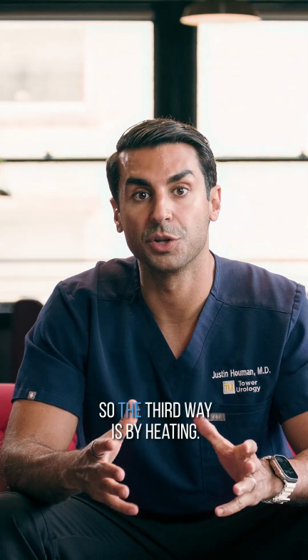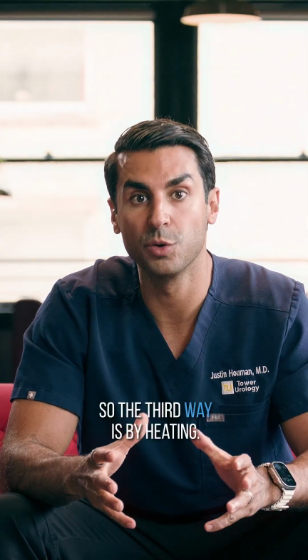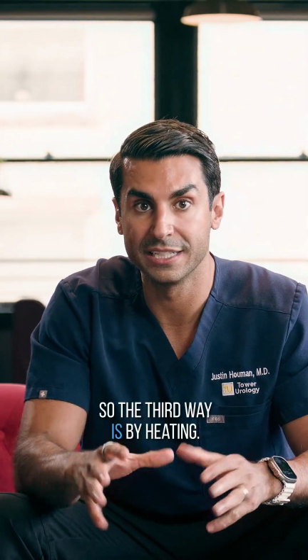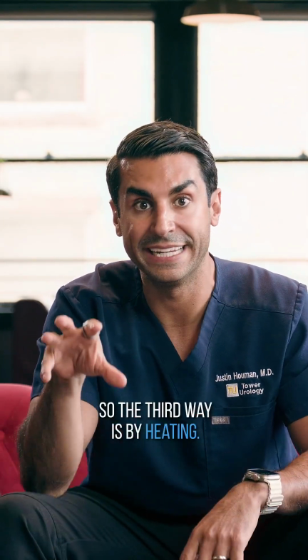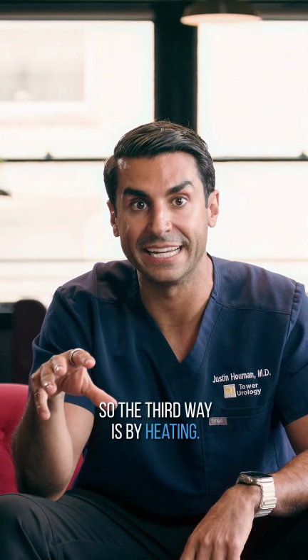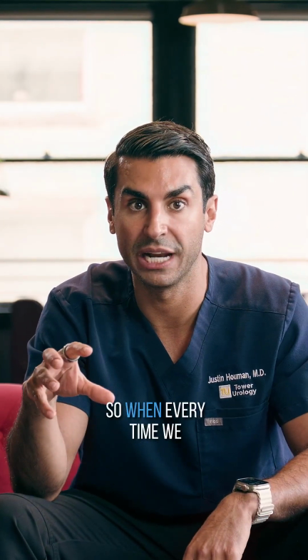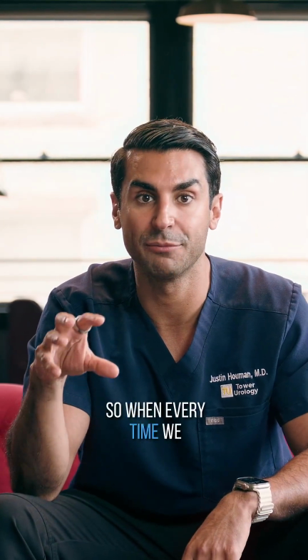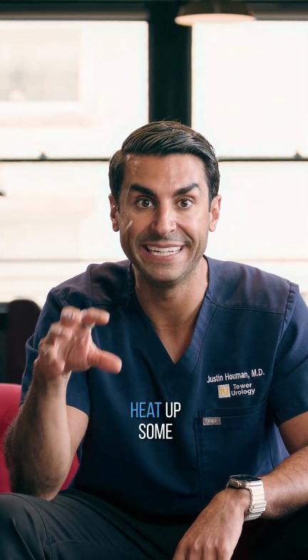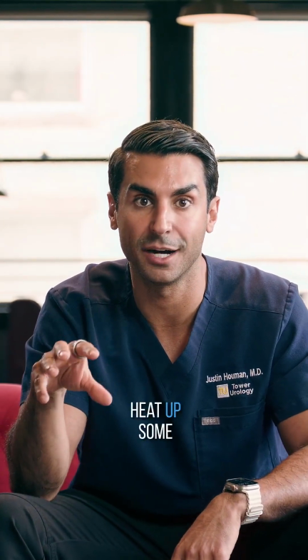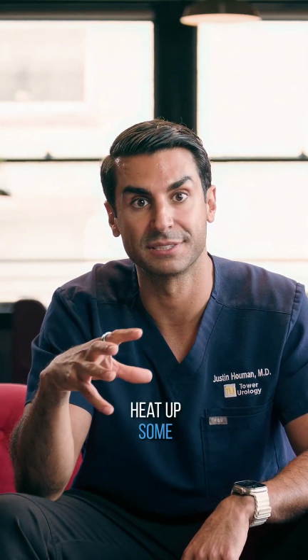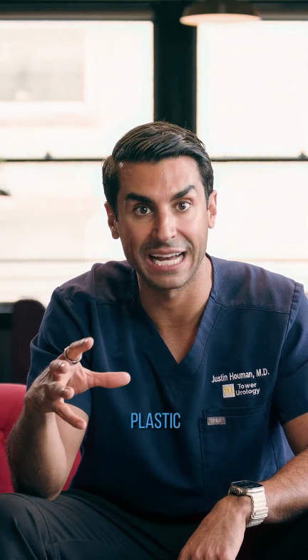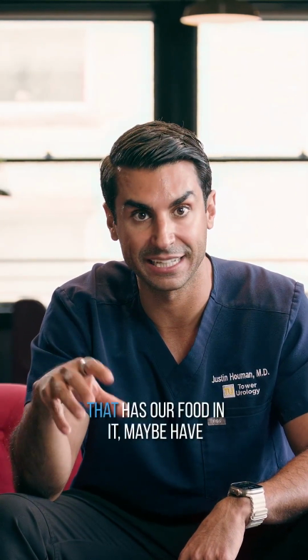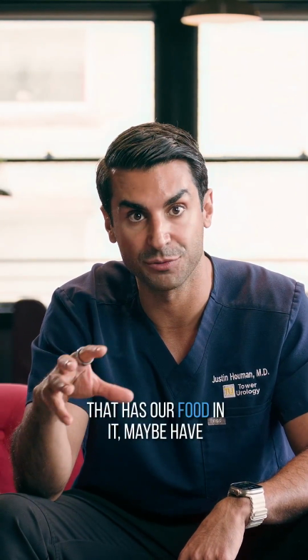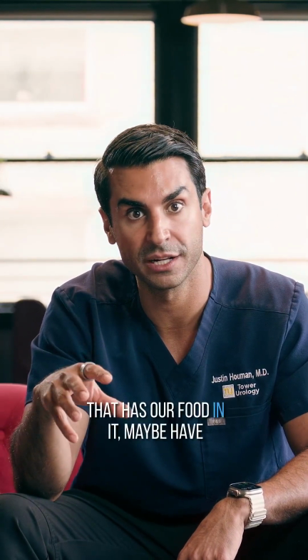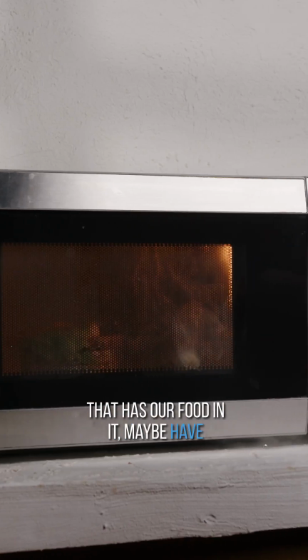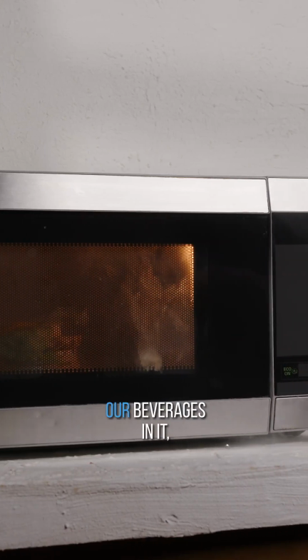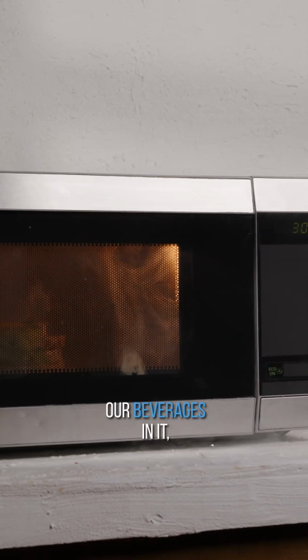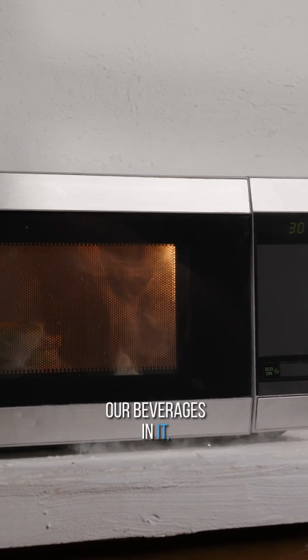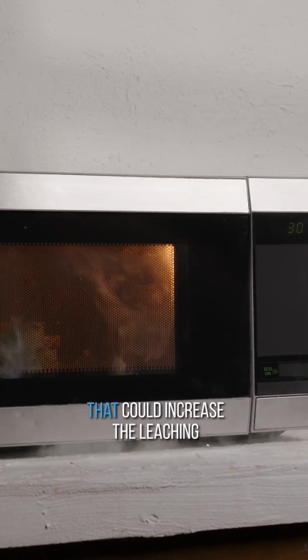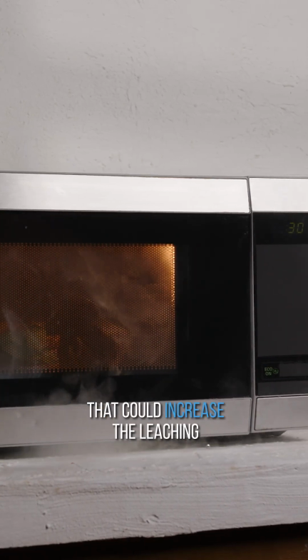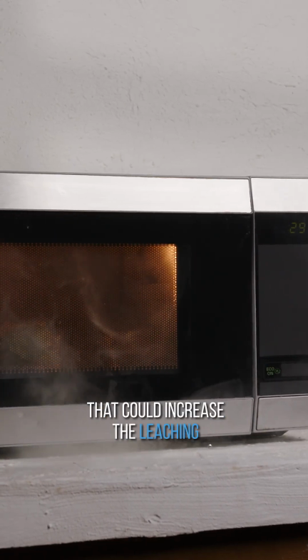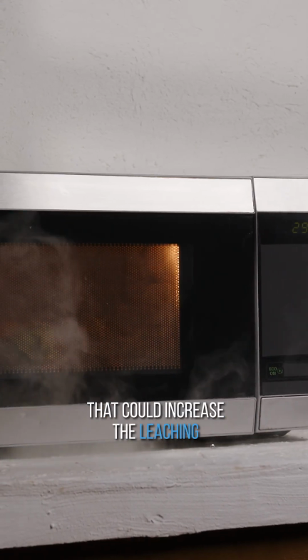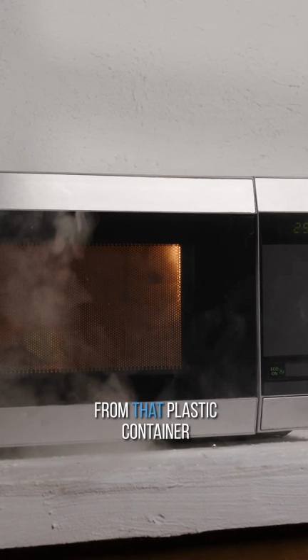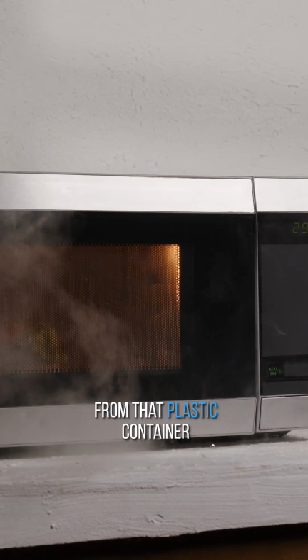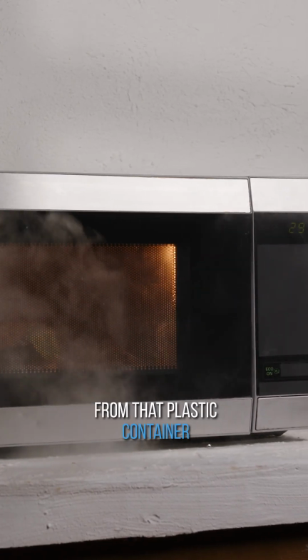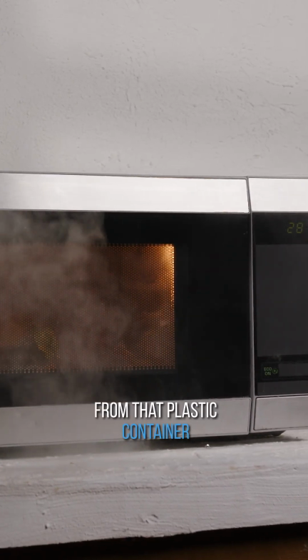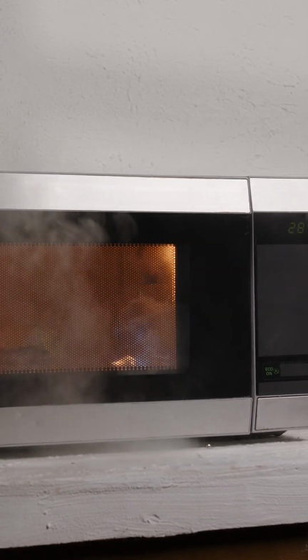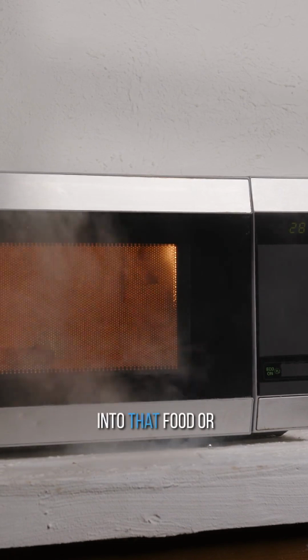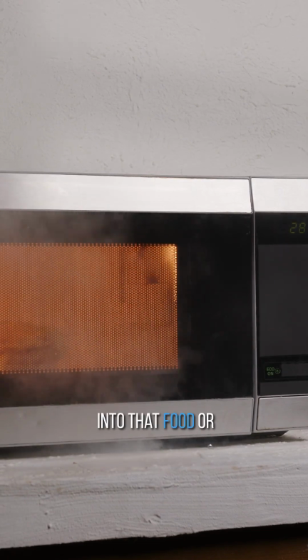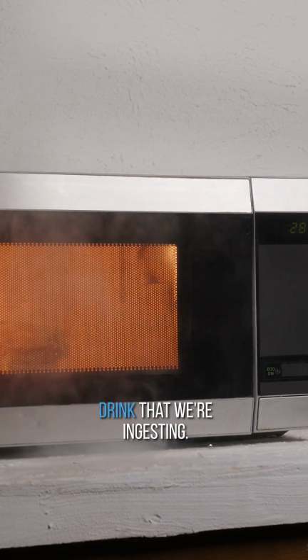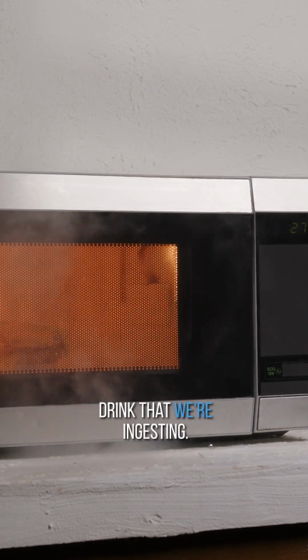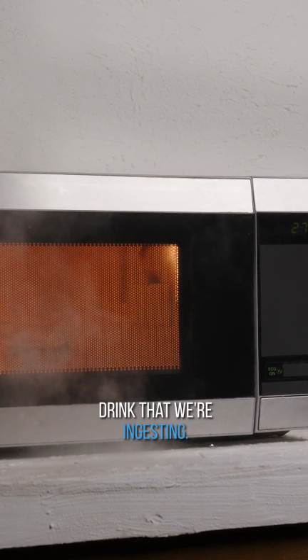The third way is by heating. Every time we heat up plastic that contains our food or beverages, that can increase the leaching from that plastic container into the food or drink we're ingesting.